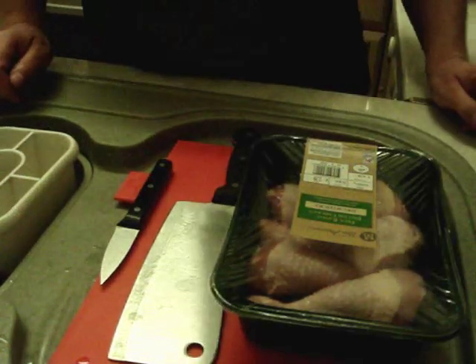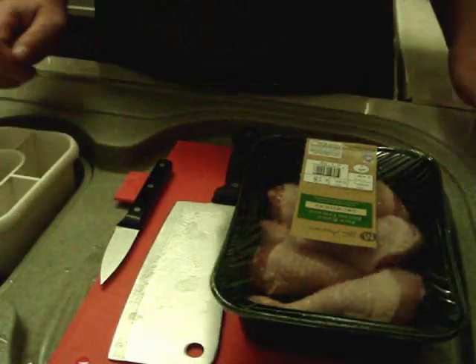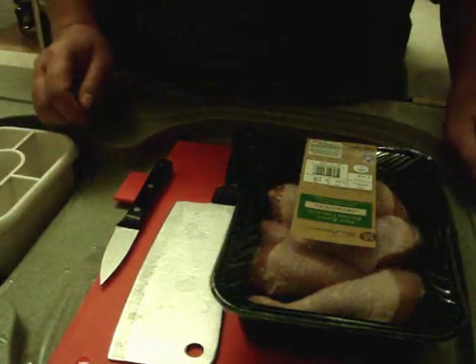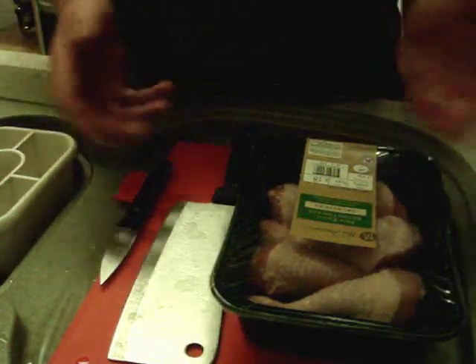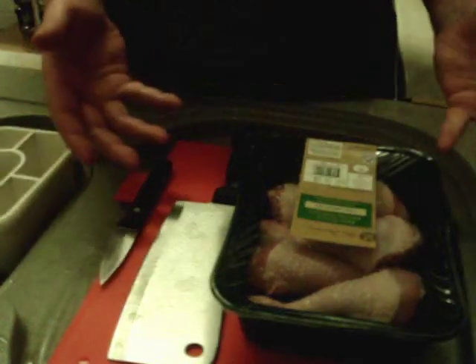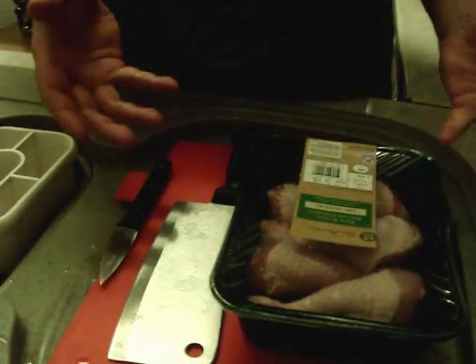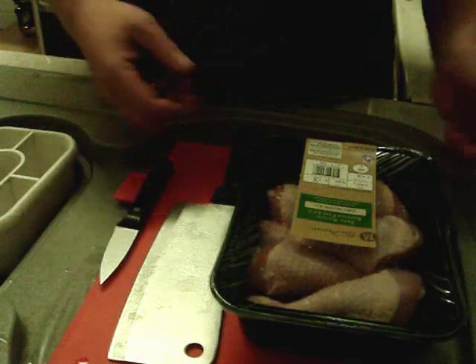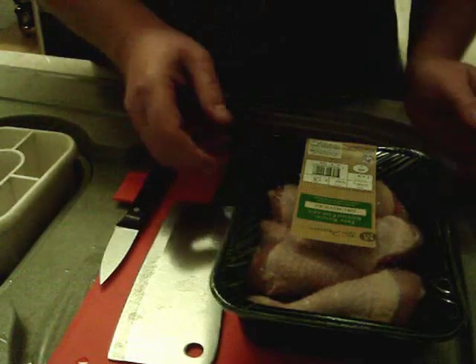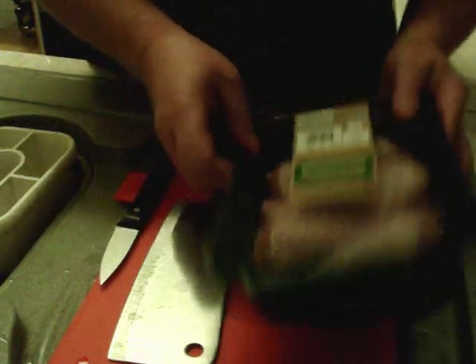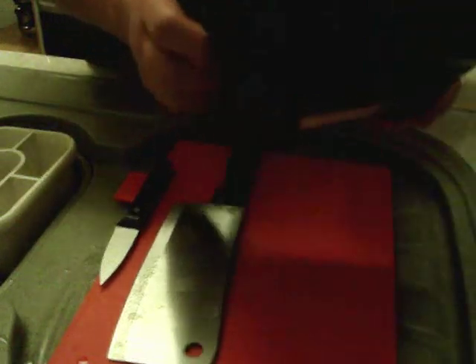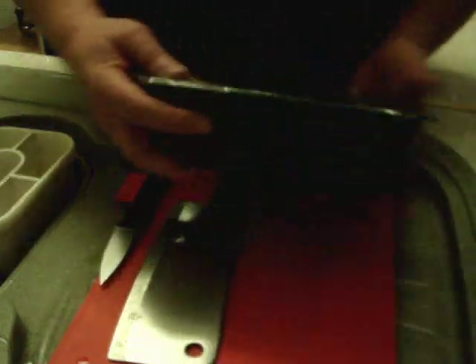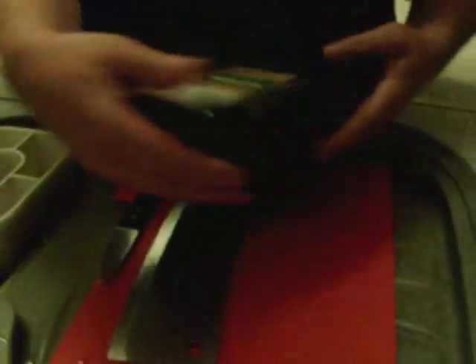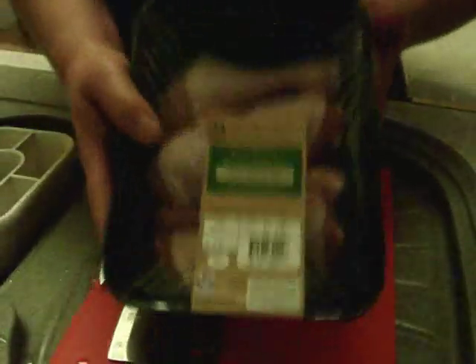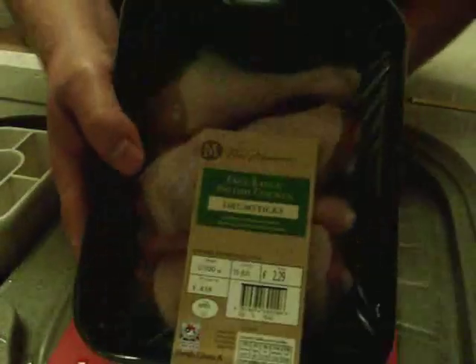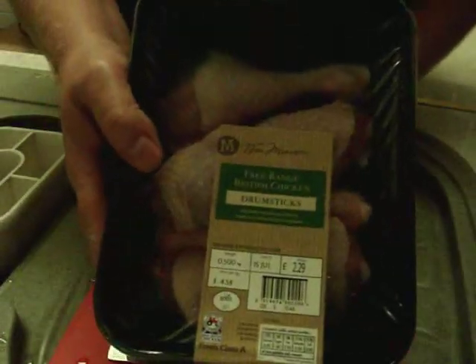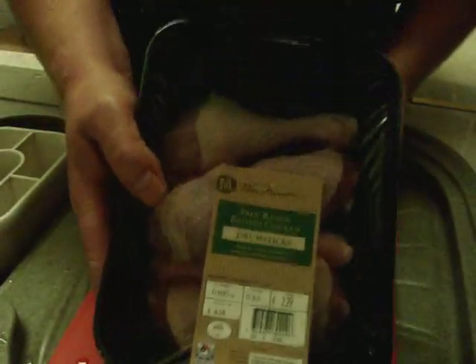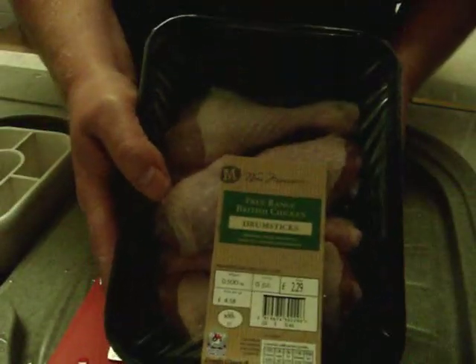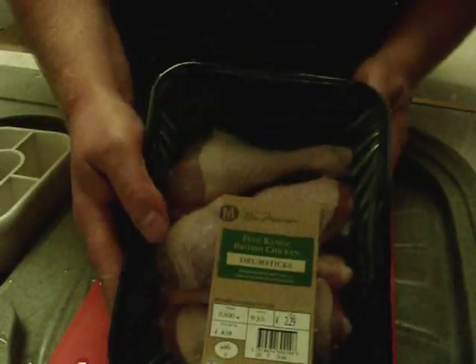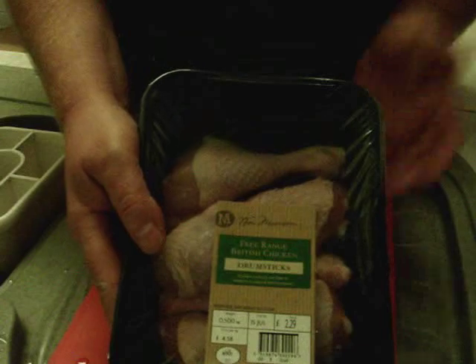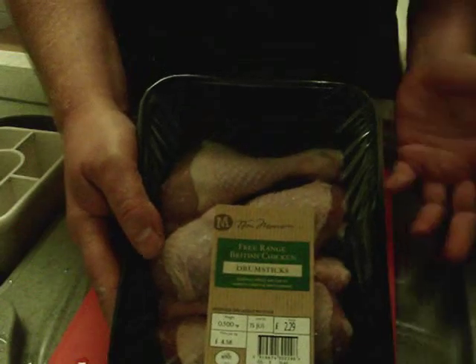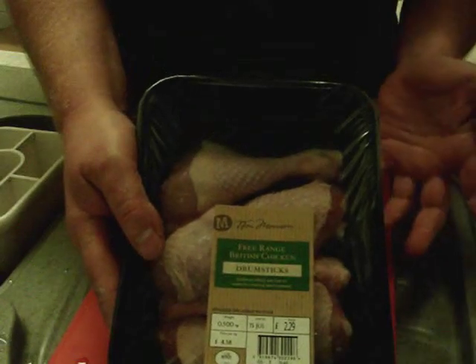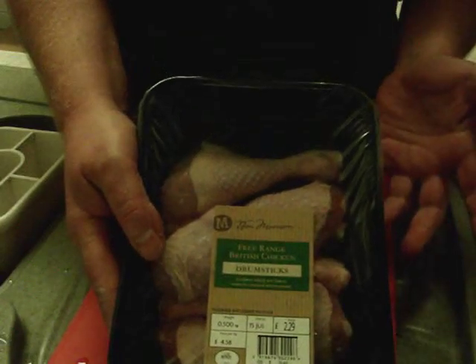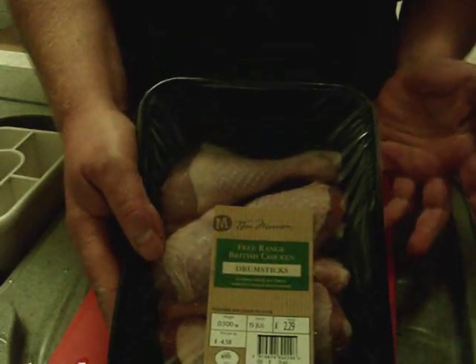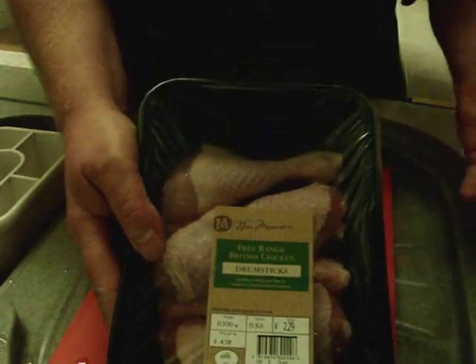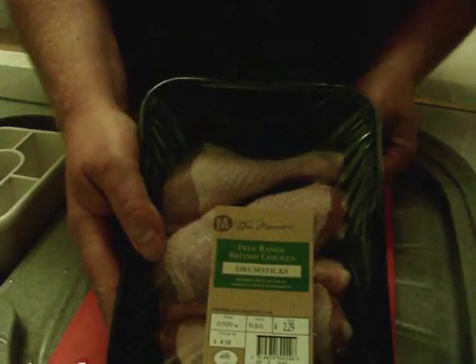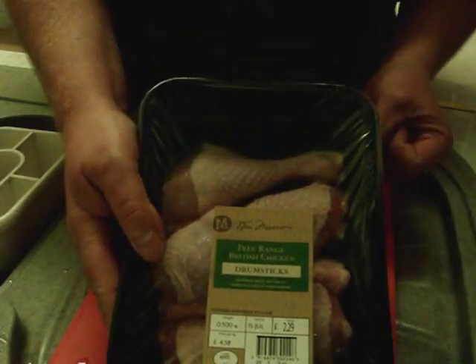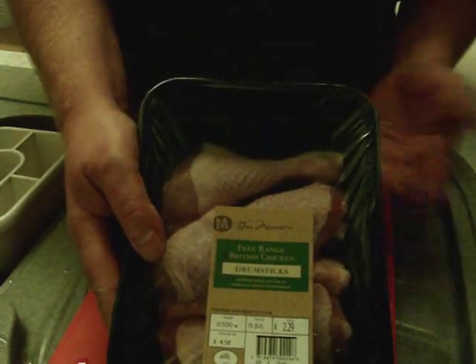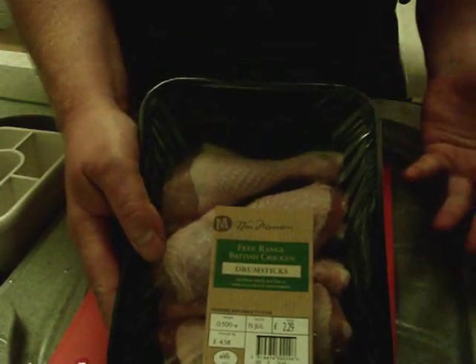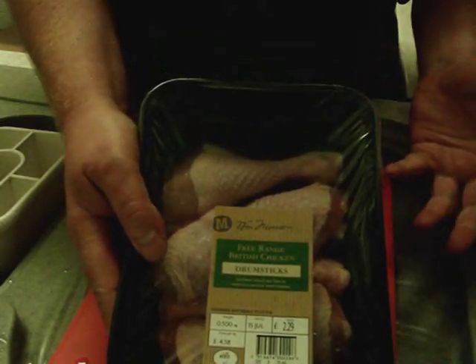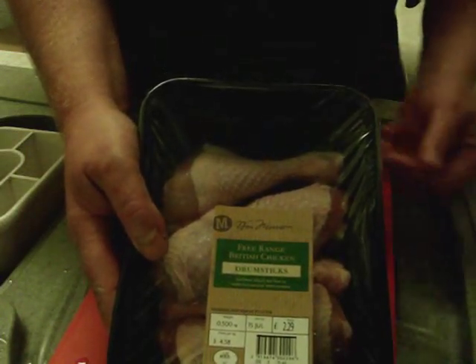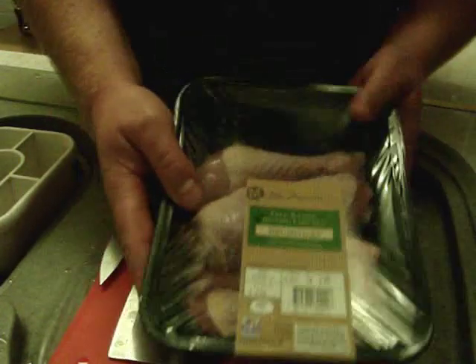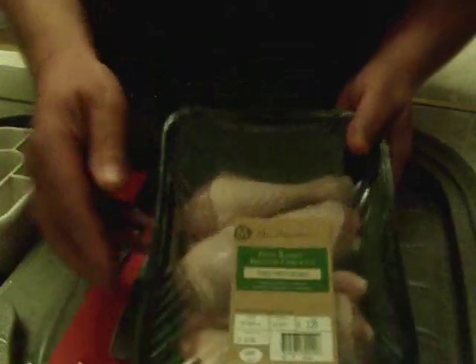This is how you debone chicken legs. Here we have some free-range chicken legs straight out of the fridge. You want to keep them as cold as possible, as with all things when you're handling meat - just for hygiene purposes.